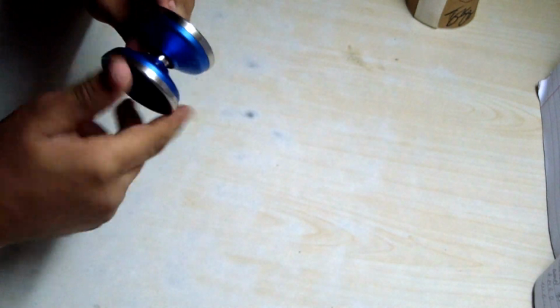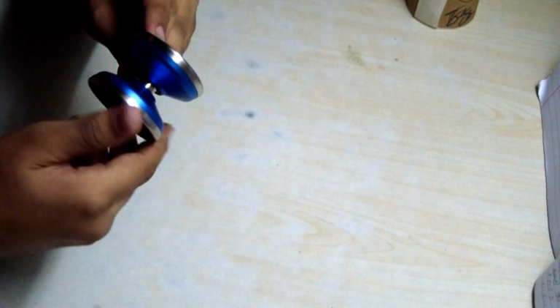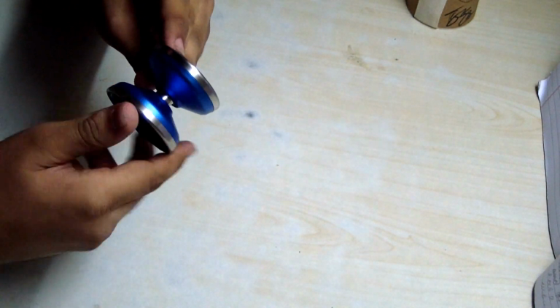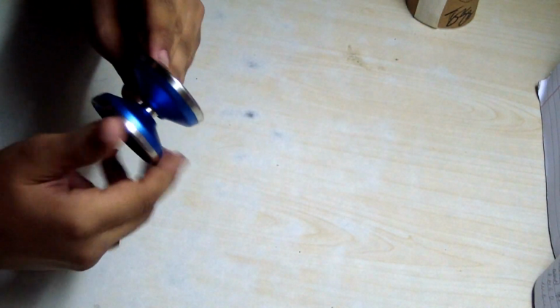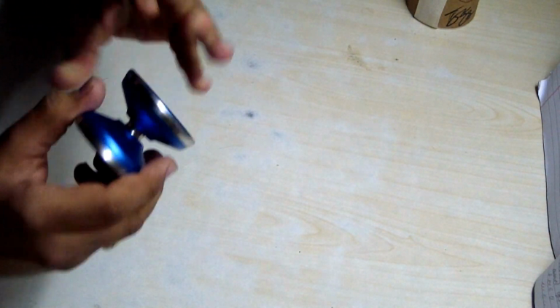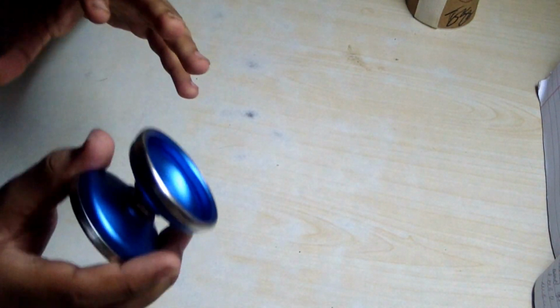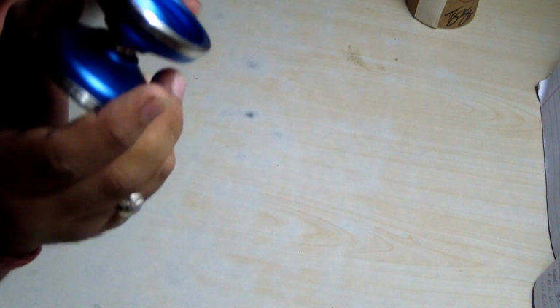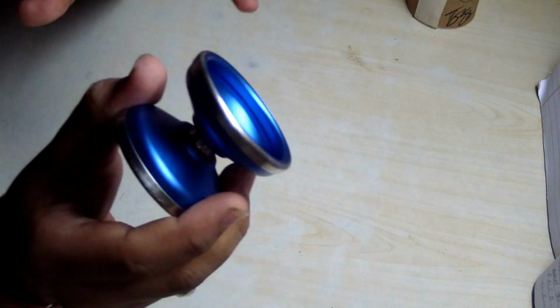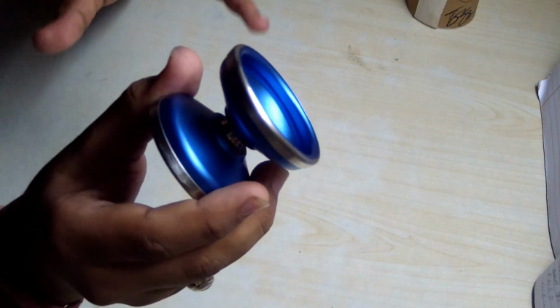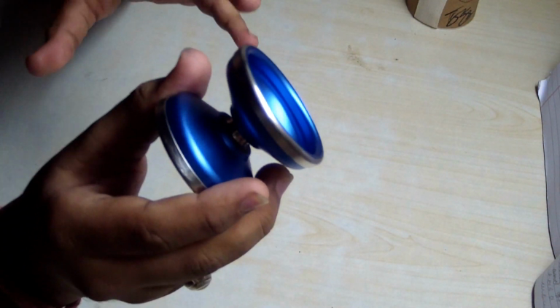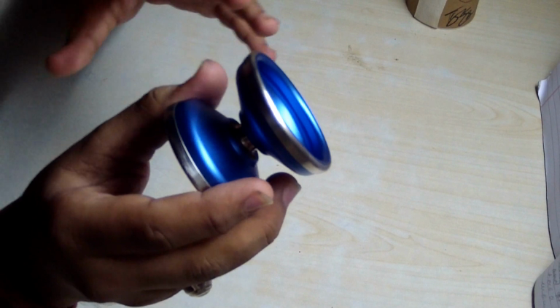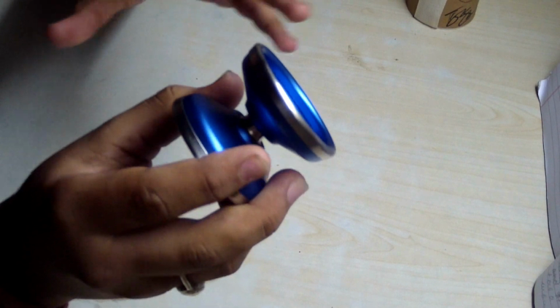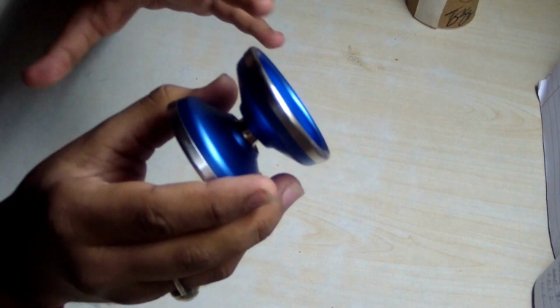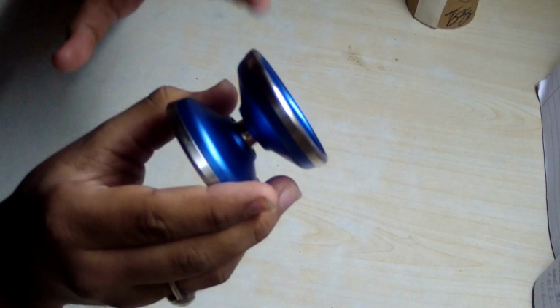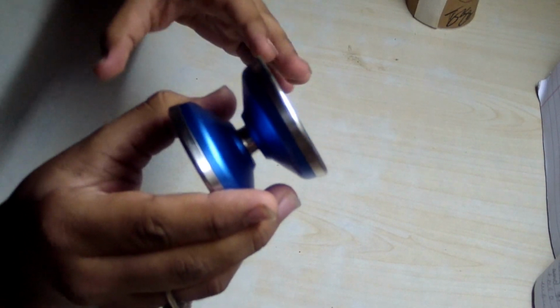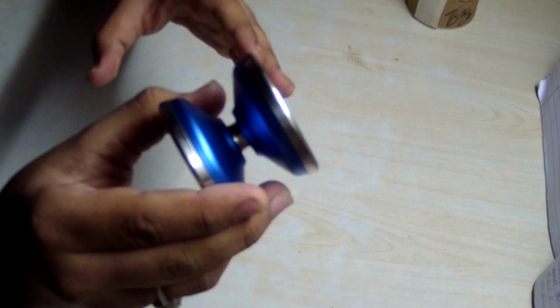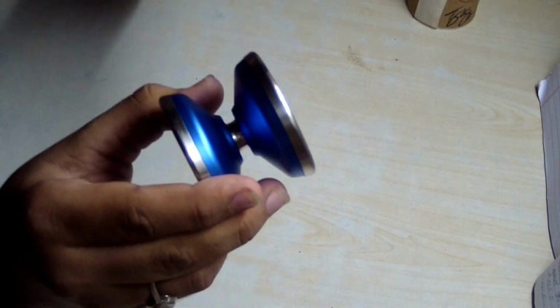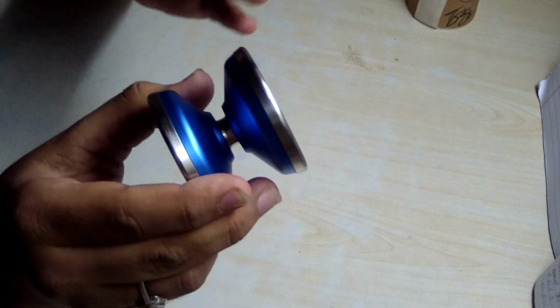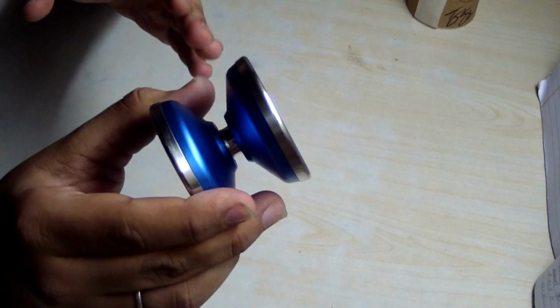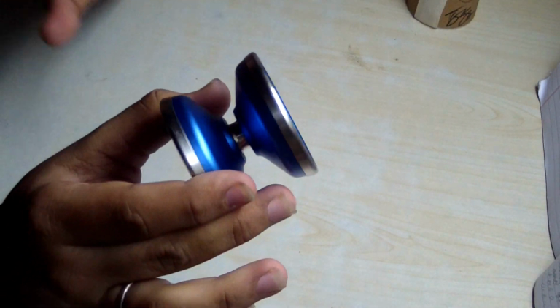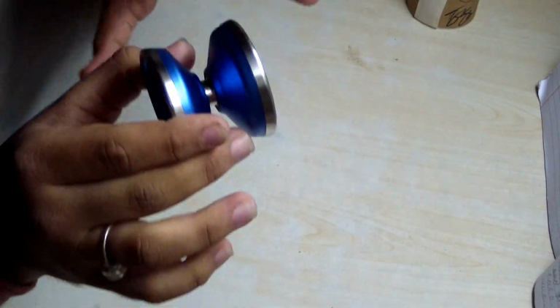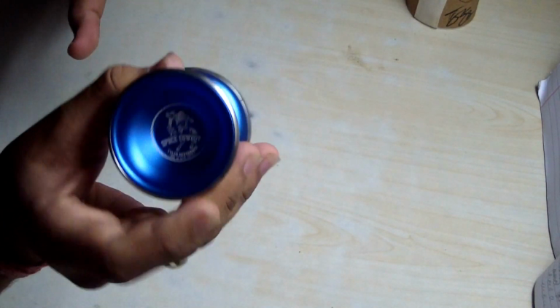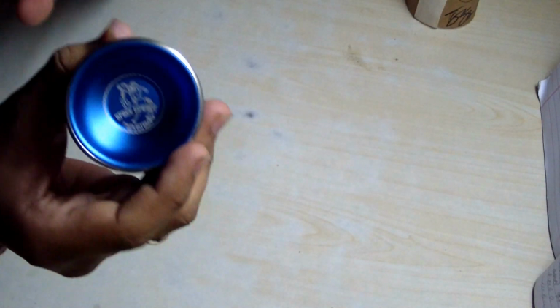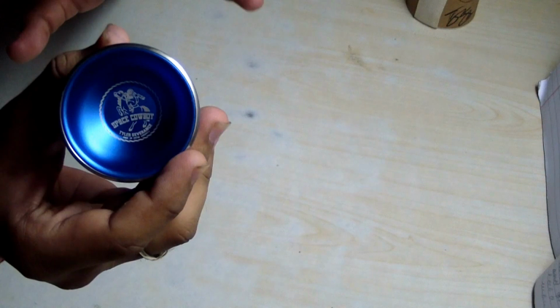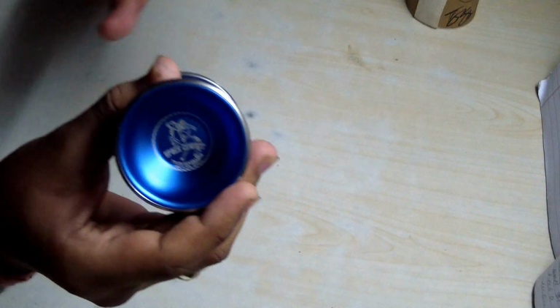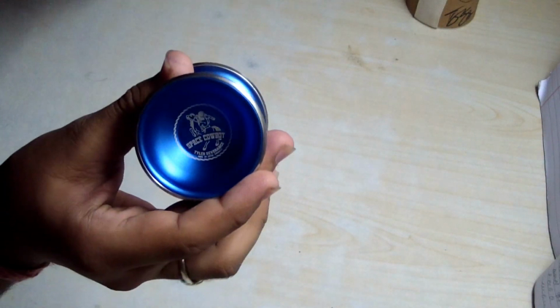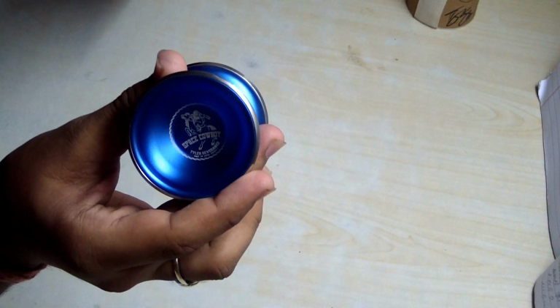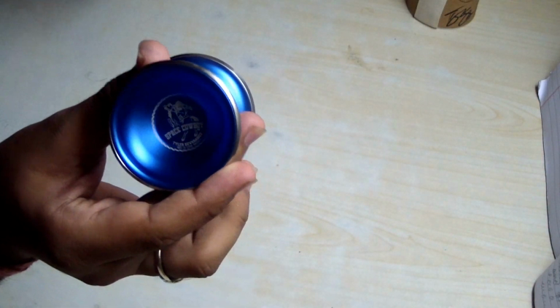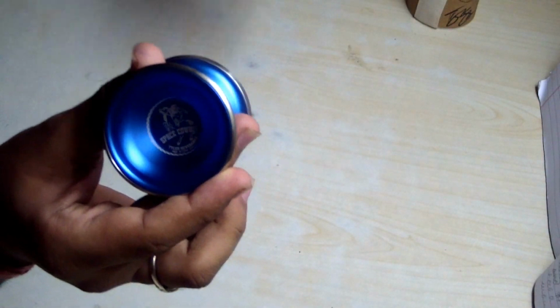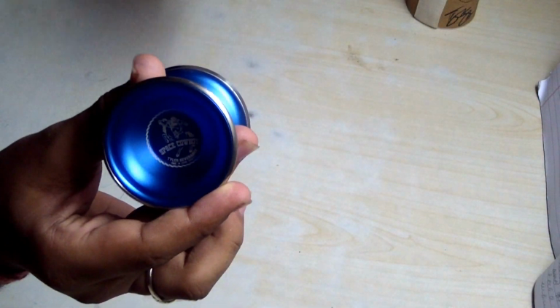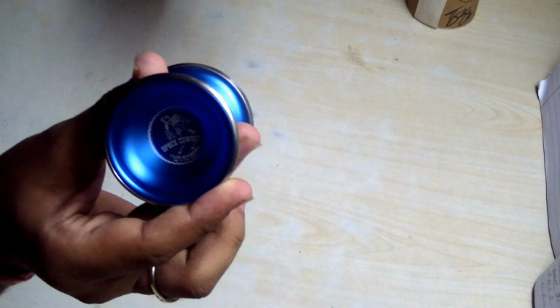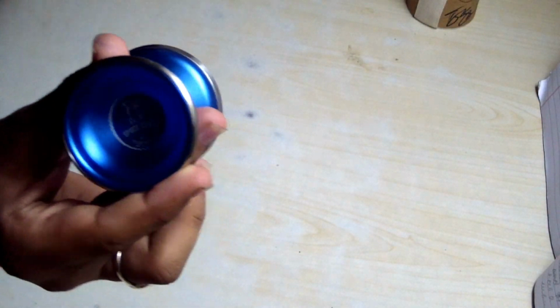This yo-yo was used to win the 2013 World Yo-Yo Championship, so it's one of the best yo-yos out there. It costs 120 dollars, but it's value for money. If you can afford this, it would be the best yo-yo you can ever play with.